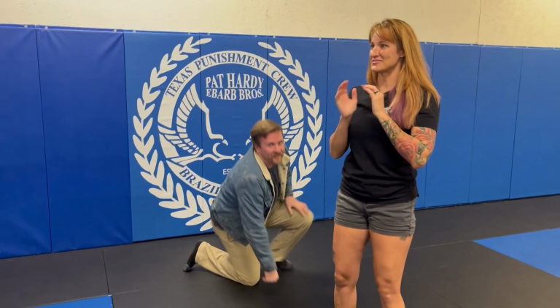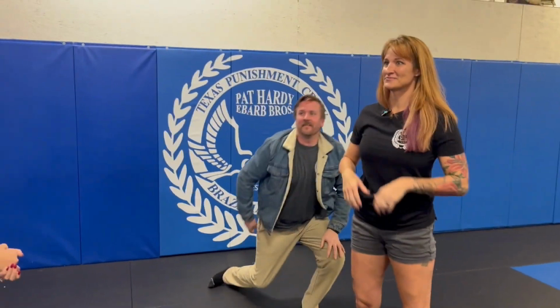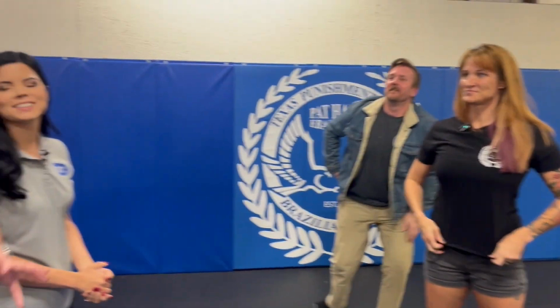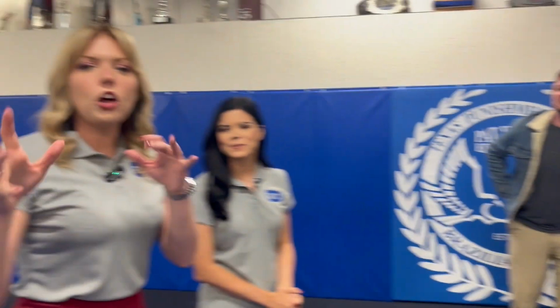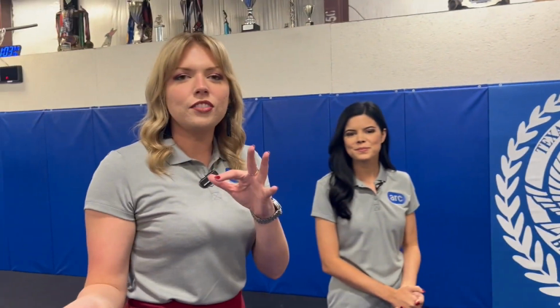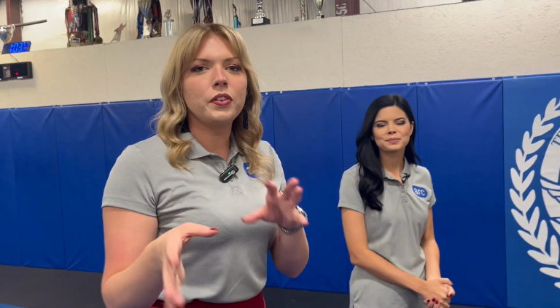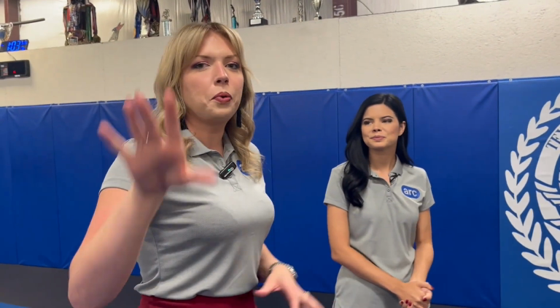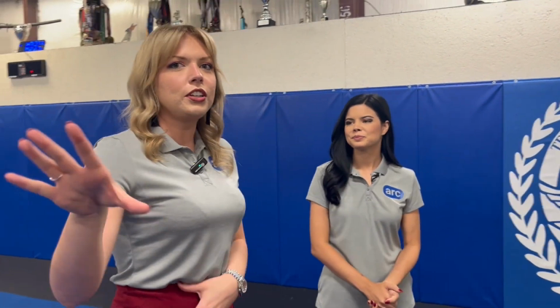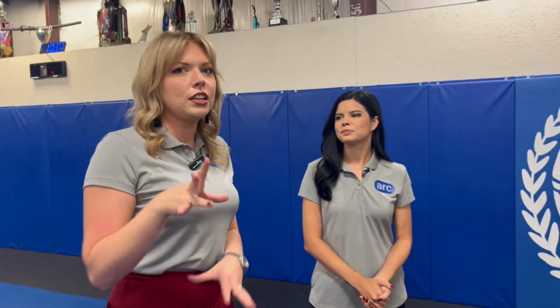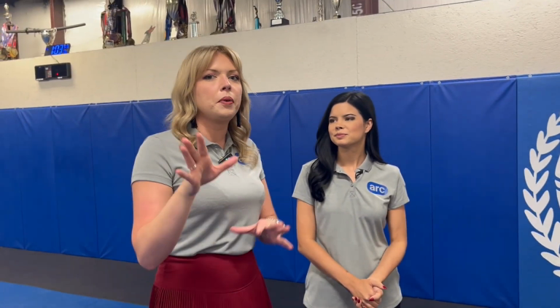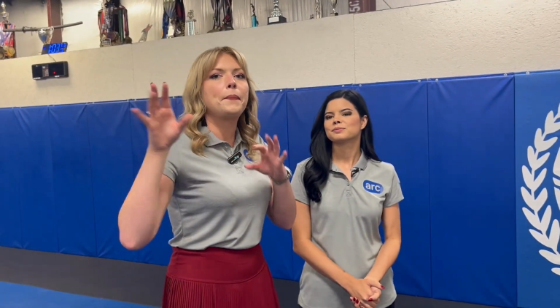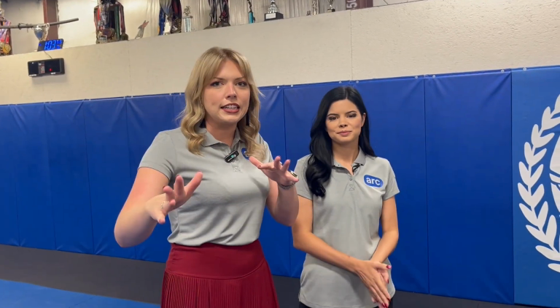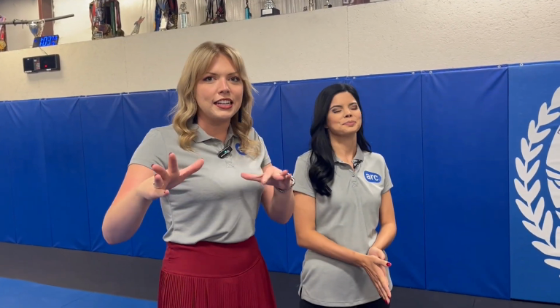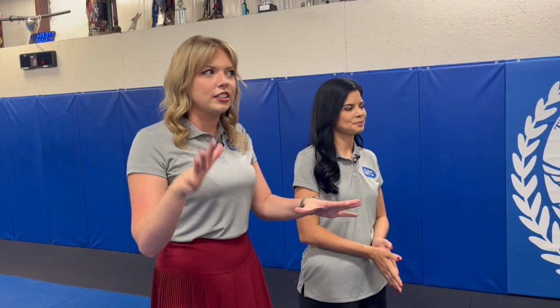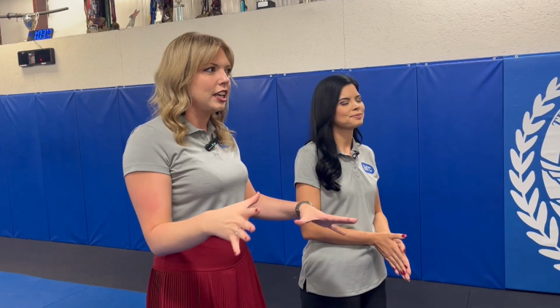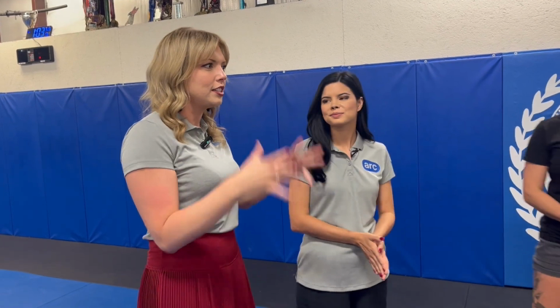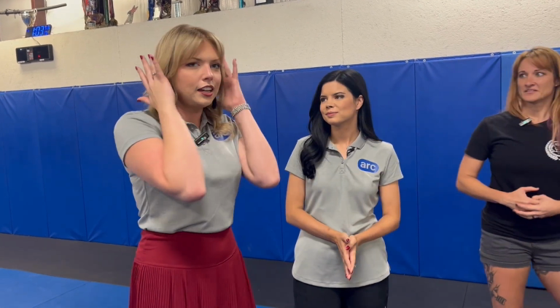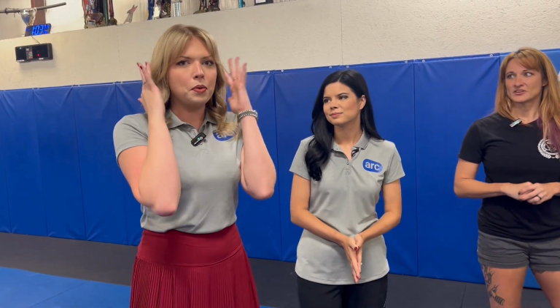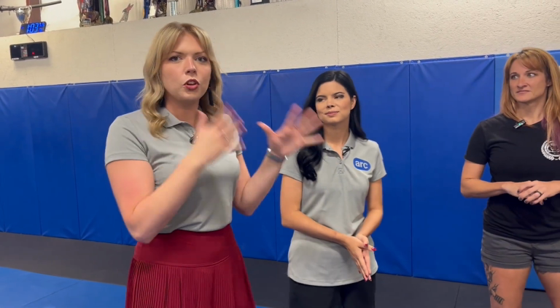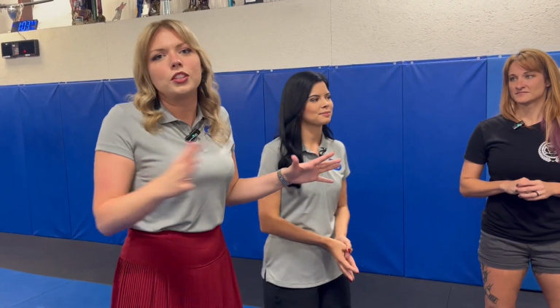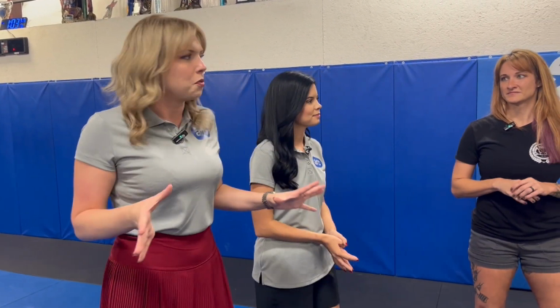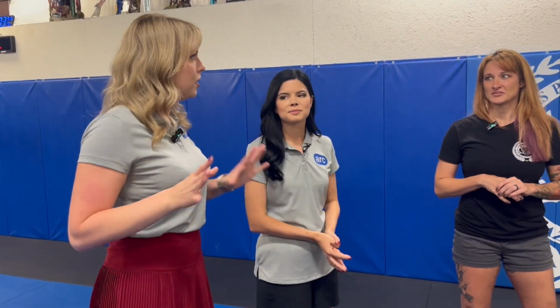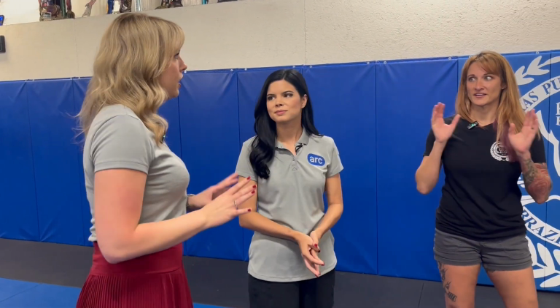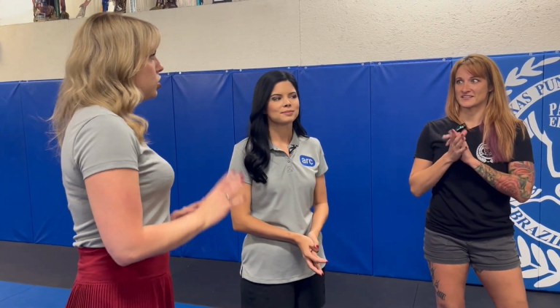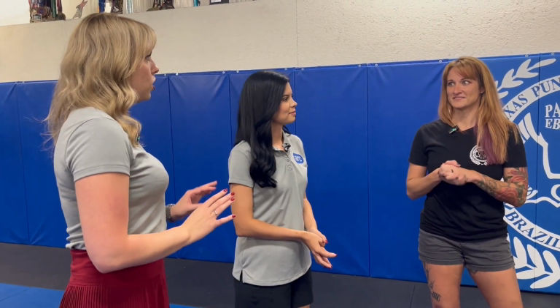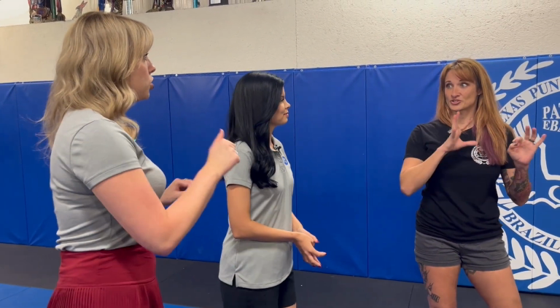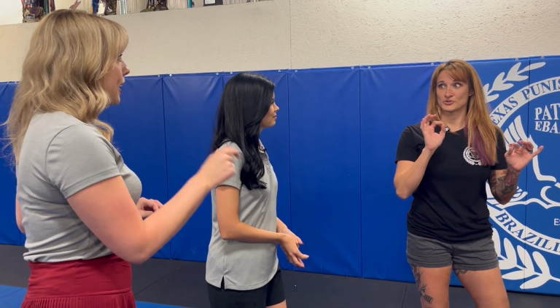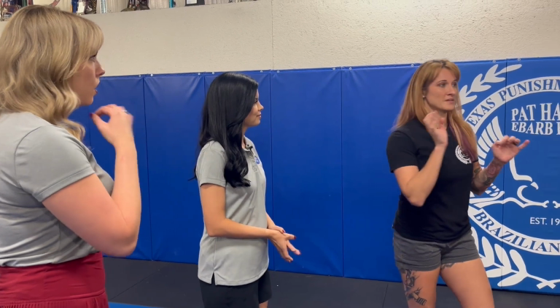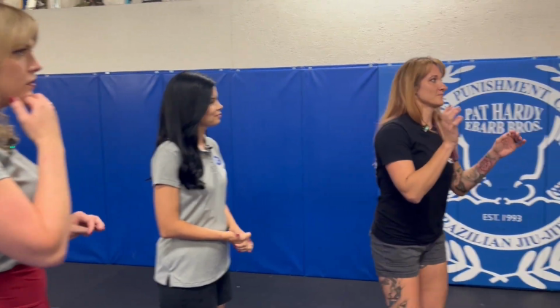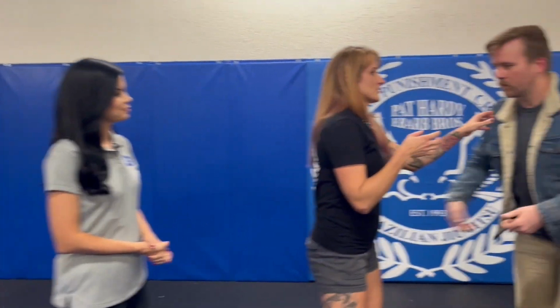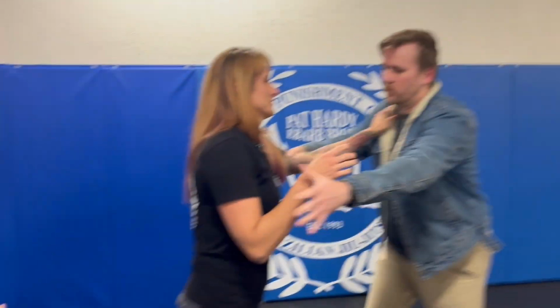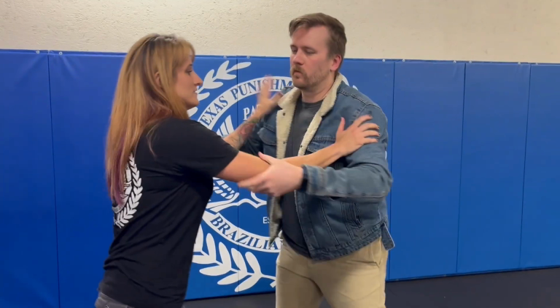We want to stress — we've been learning all these self-defense moves — it's important you see it once, but practice is obviously the key. Because in the moment, if you only do it once, you're not going to remember. So let's do one more and then we'll try.